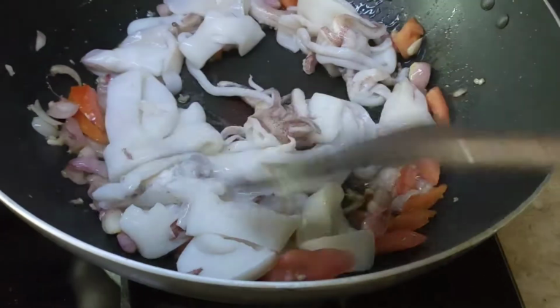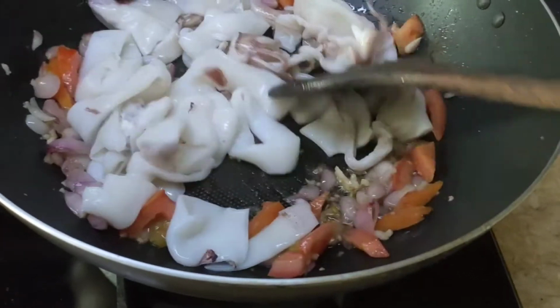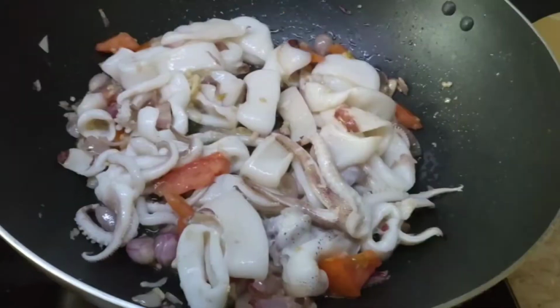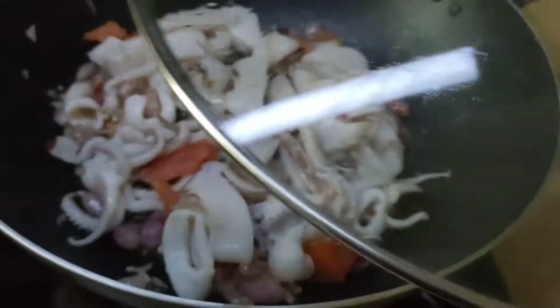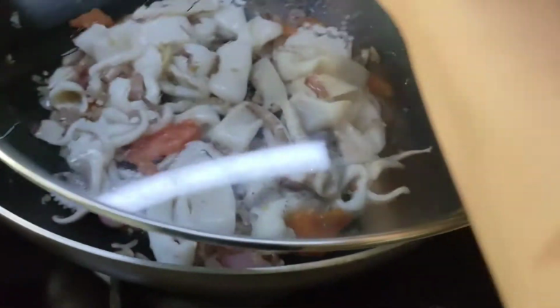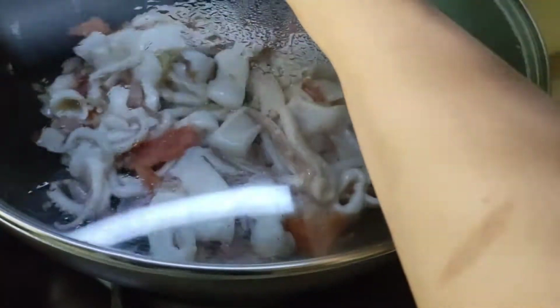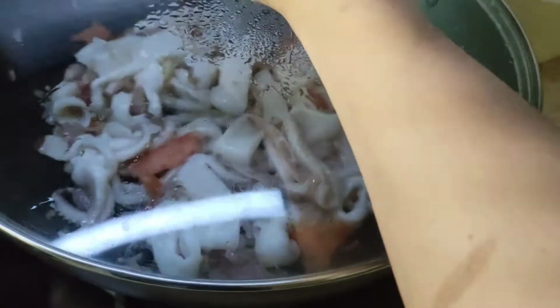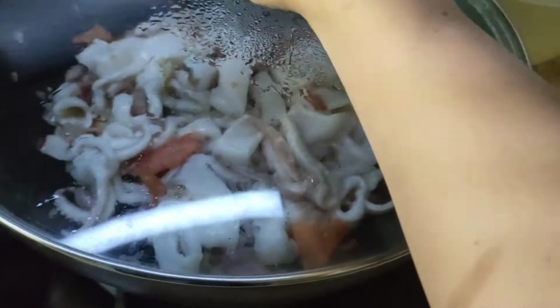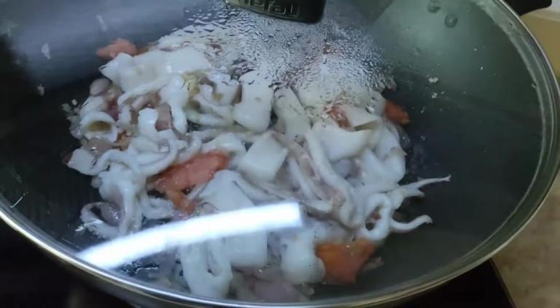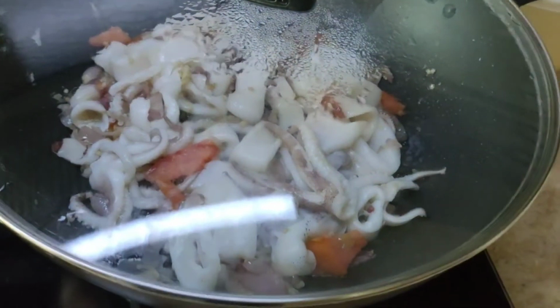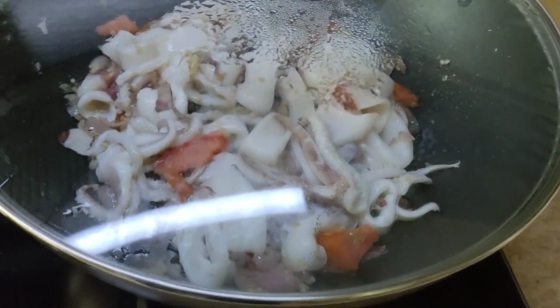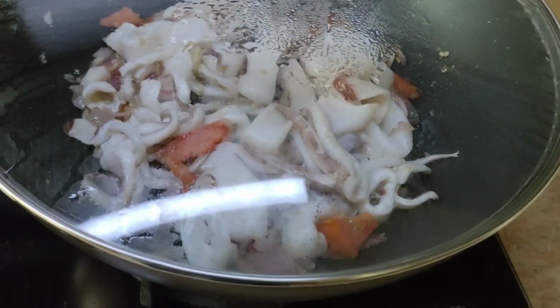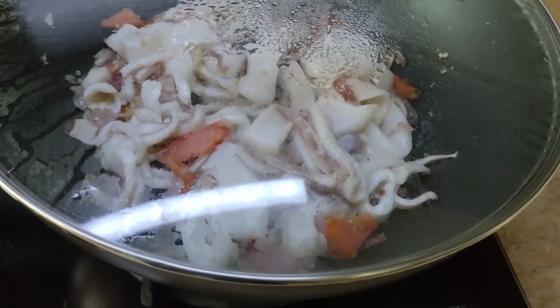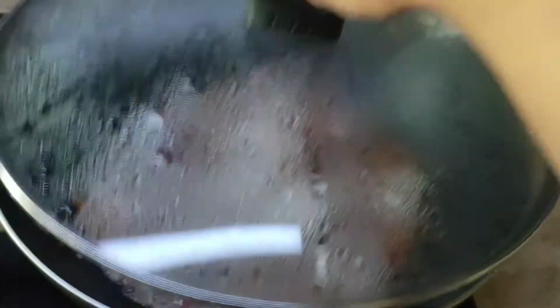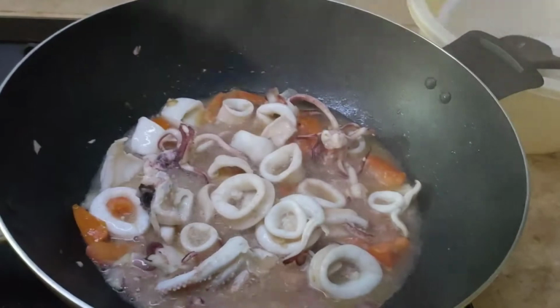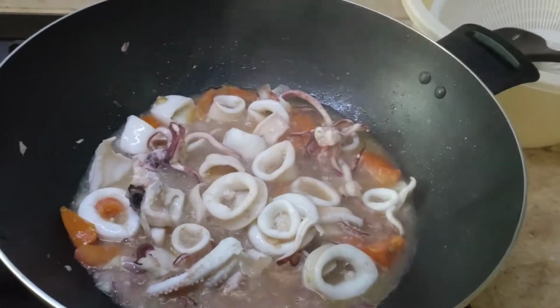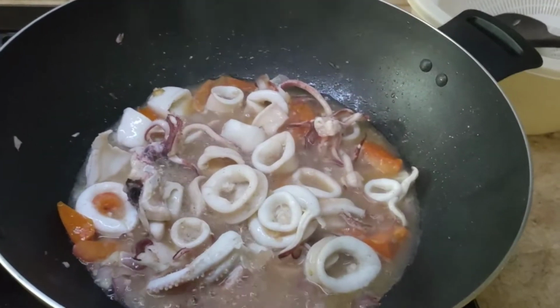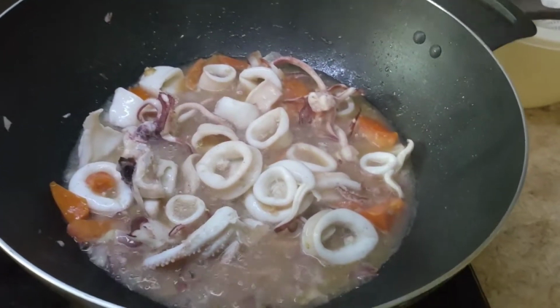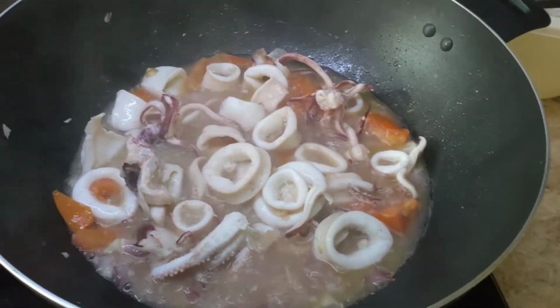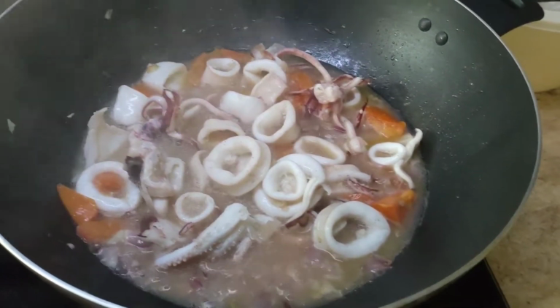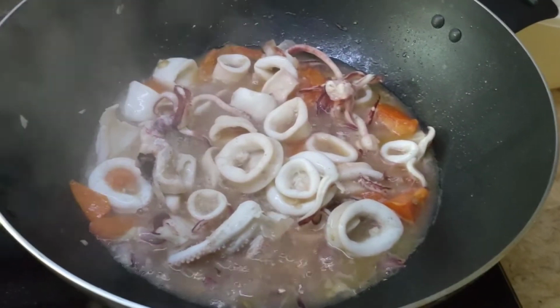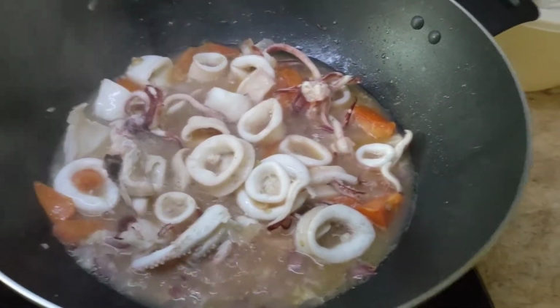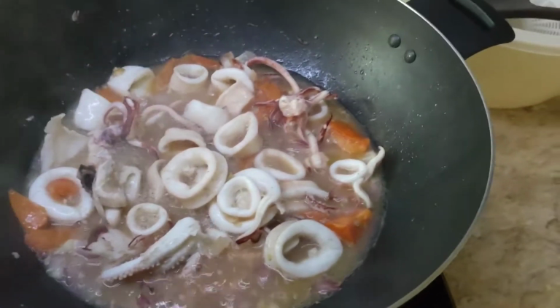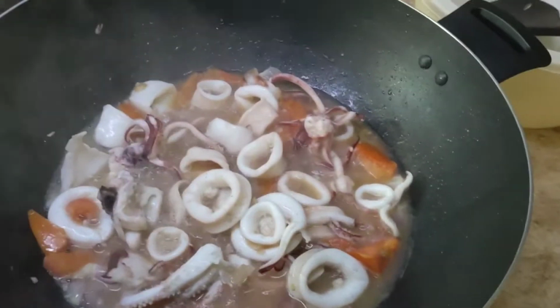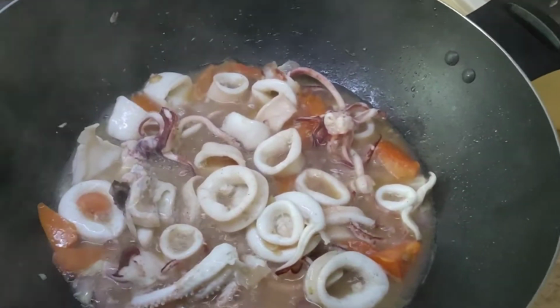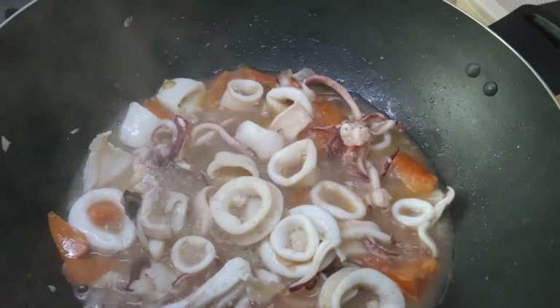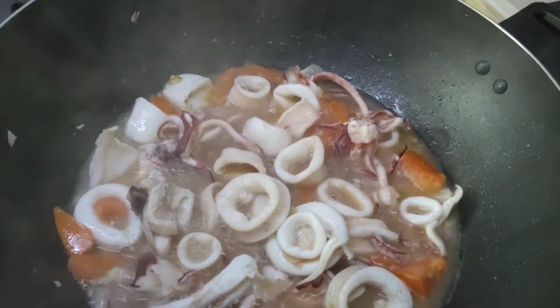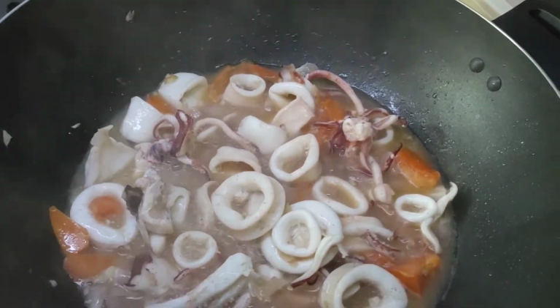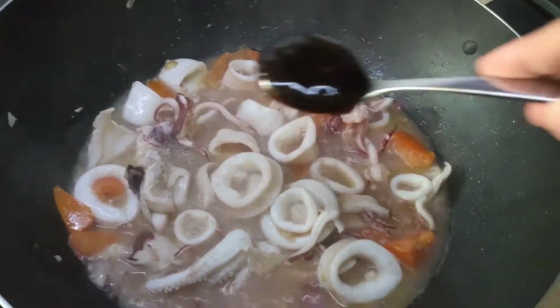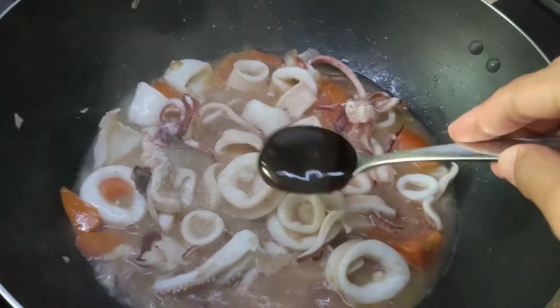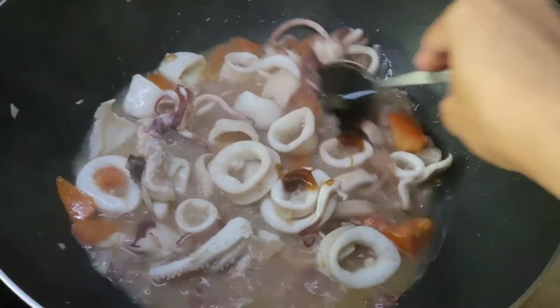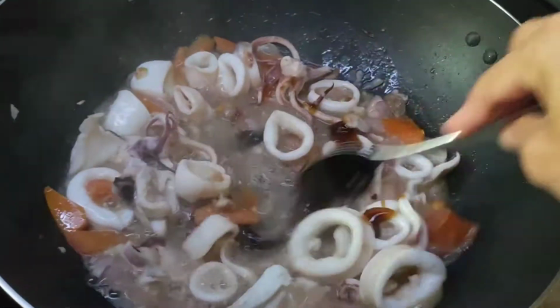Then cover up to 8 minutes. After 5 minutes the juice is forming. Add oyster sauce.